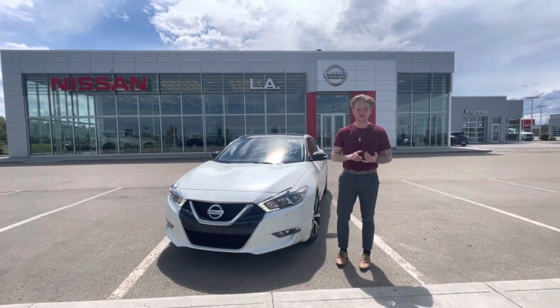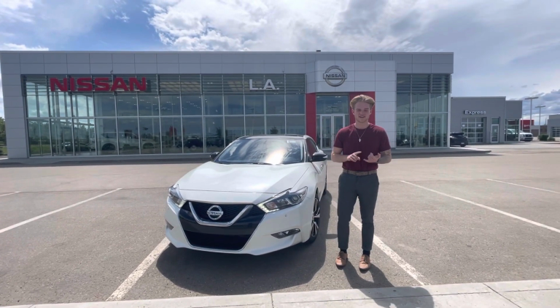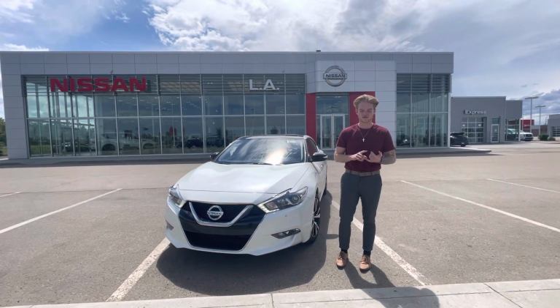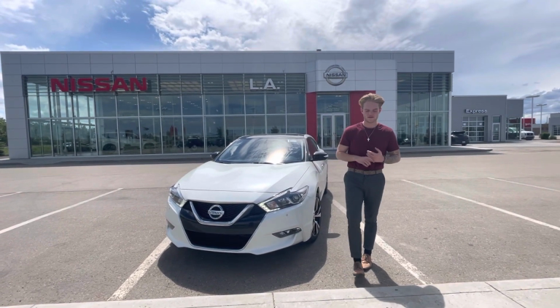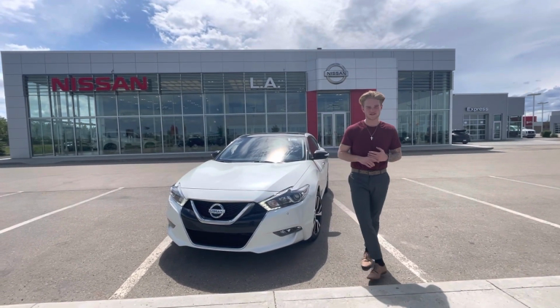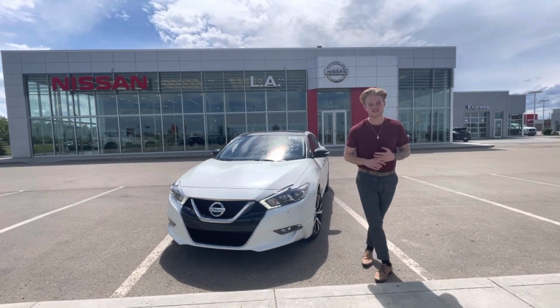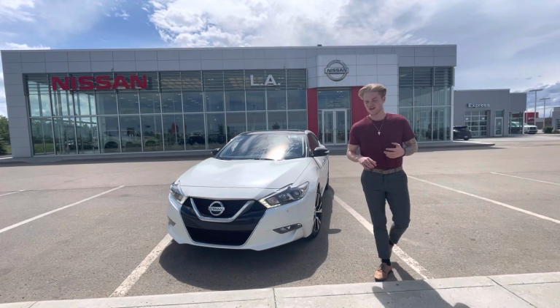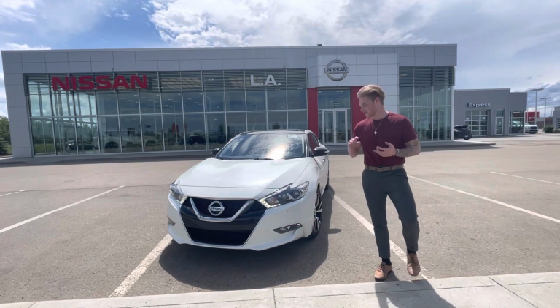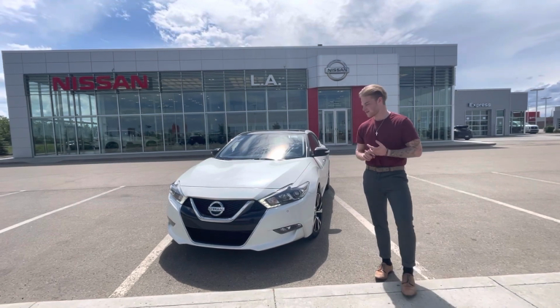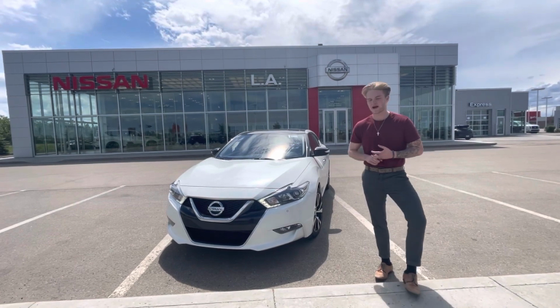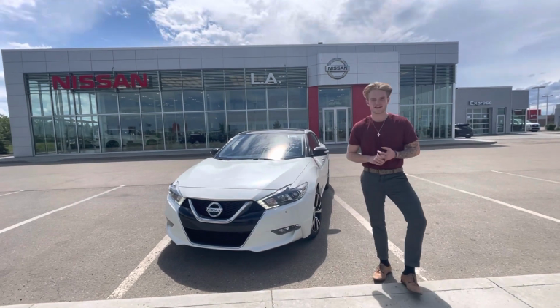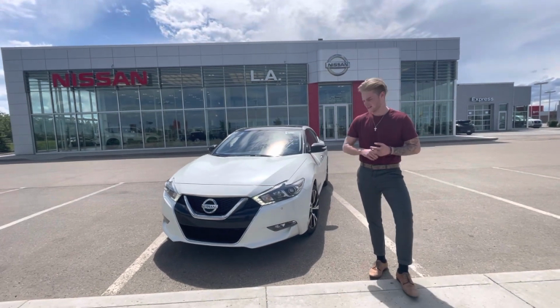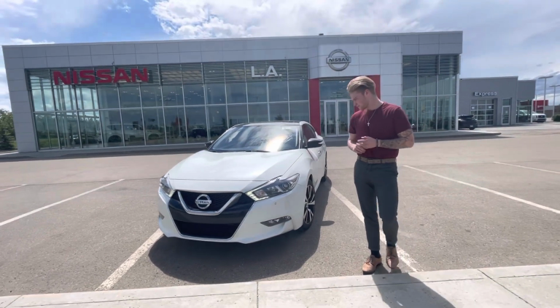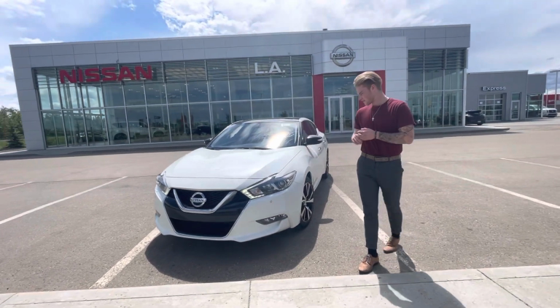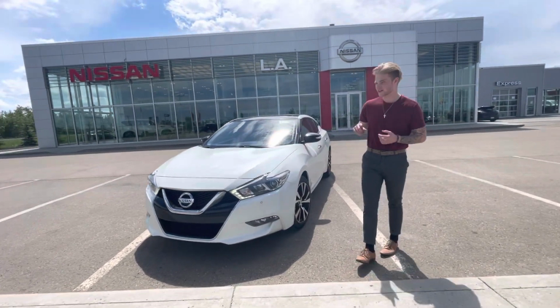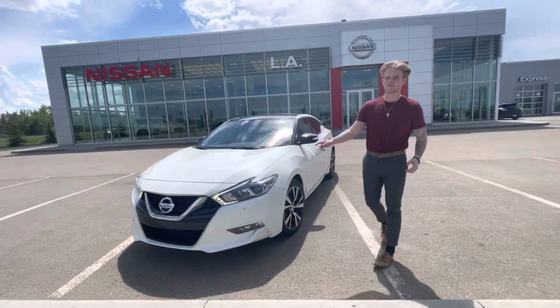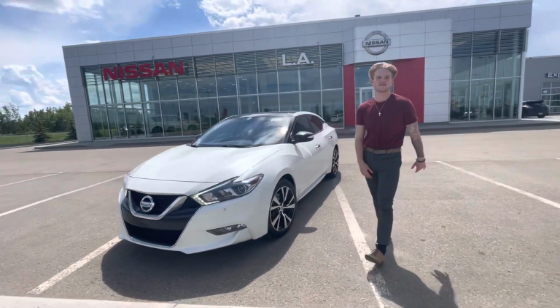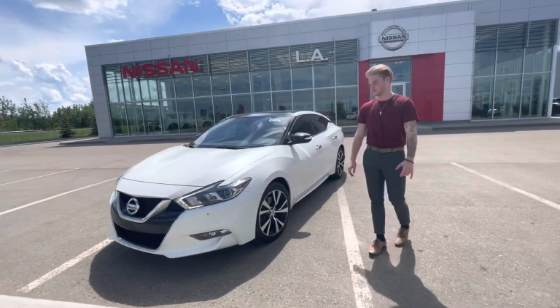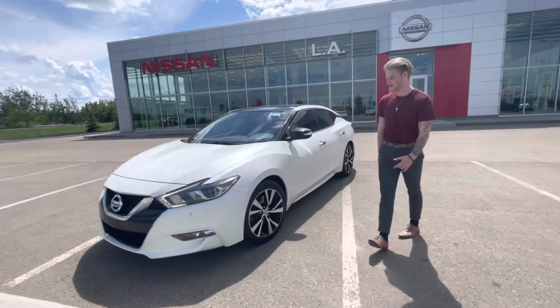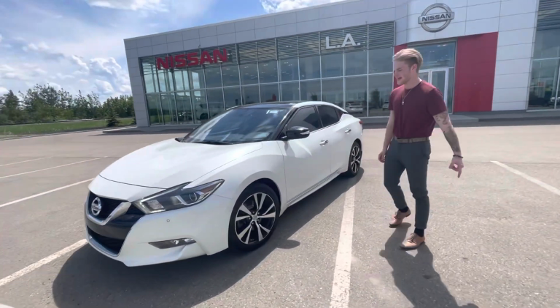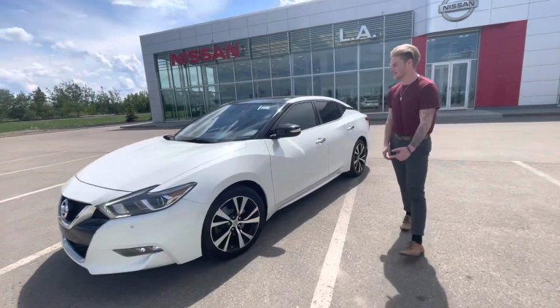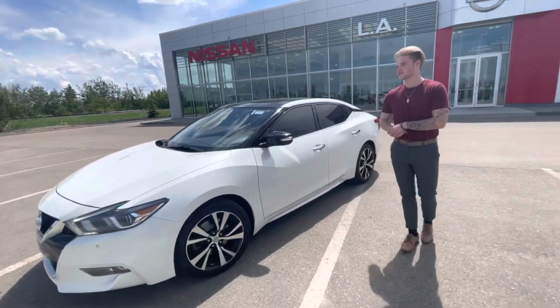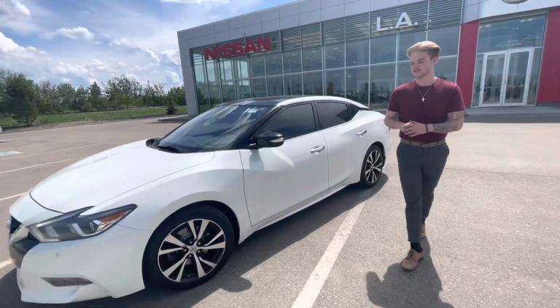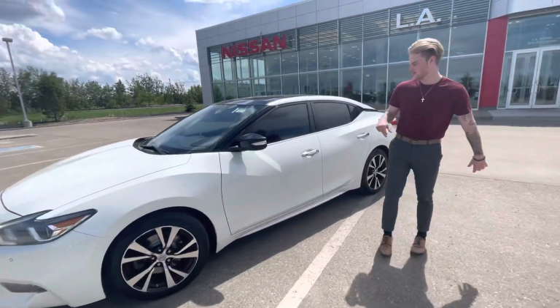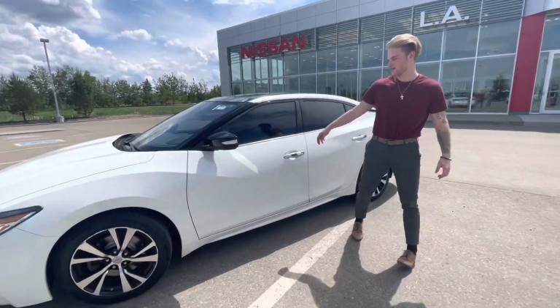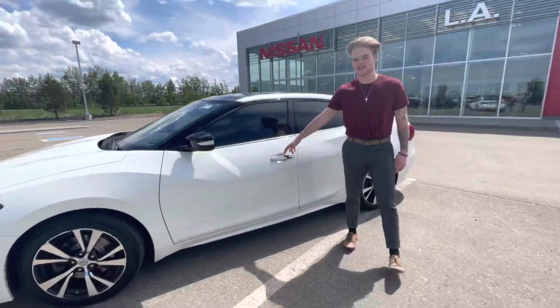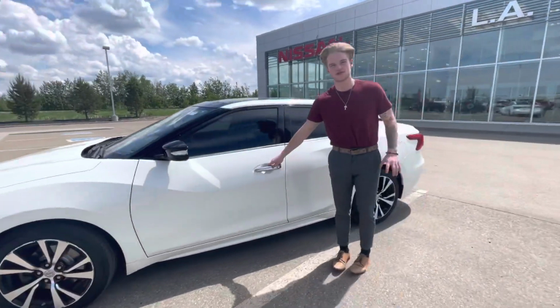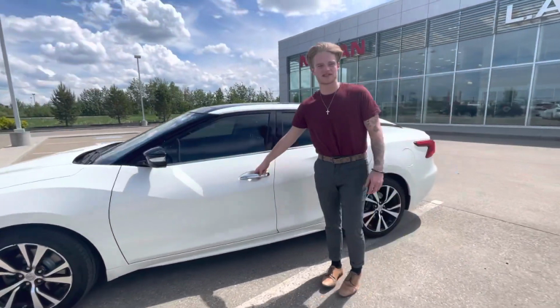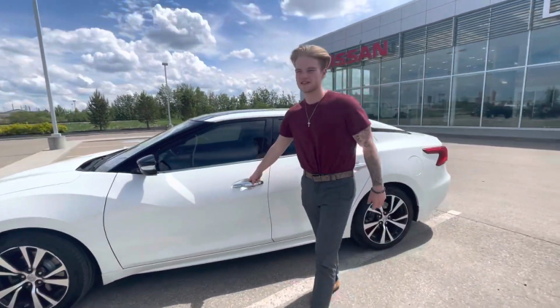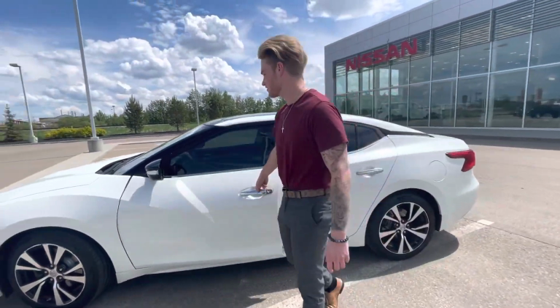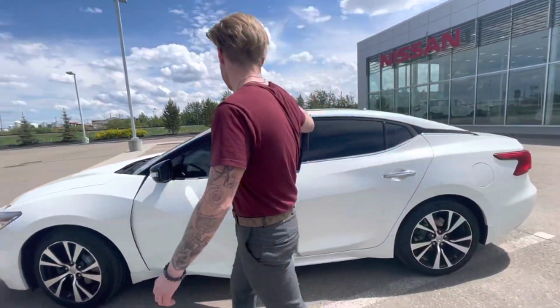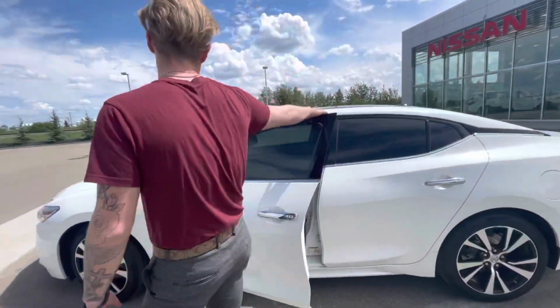Under the hood you're going to get a 3.5 liter V6, so it's going to have tons more power than your Sentra. You're also going to have shatterproof headlights up at the front, 18-inch wheels on the side, and jumping onto the interior is where the magic really happens on these Maximas.